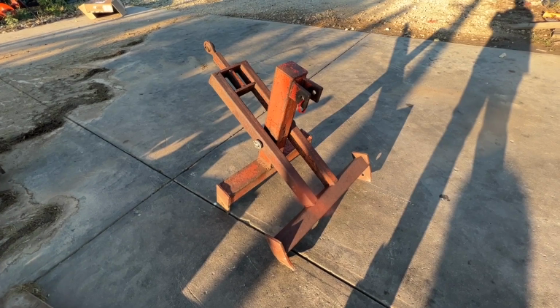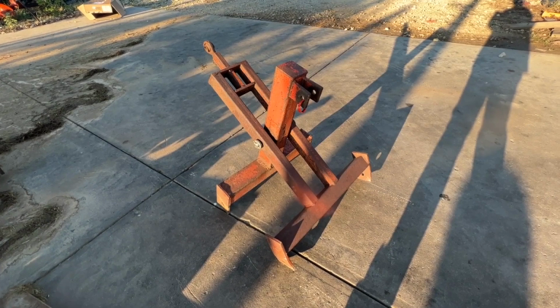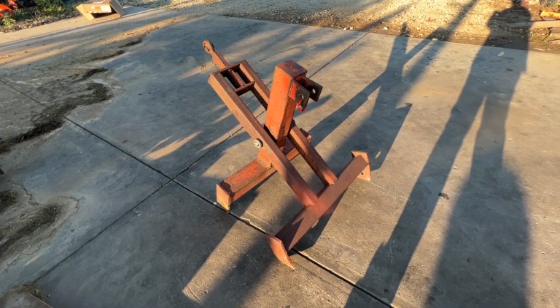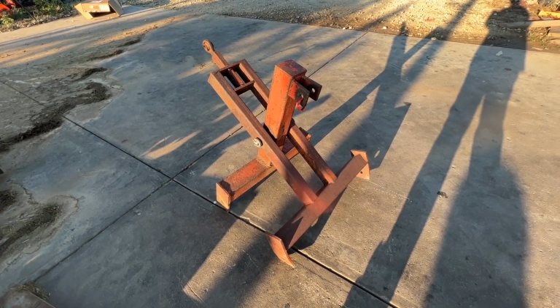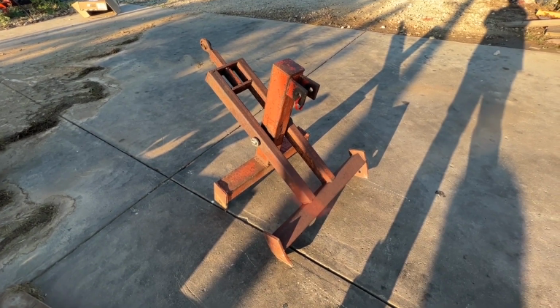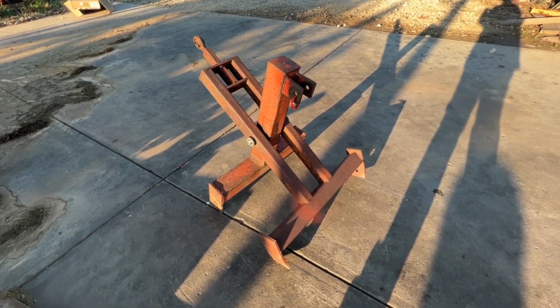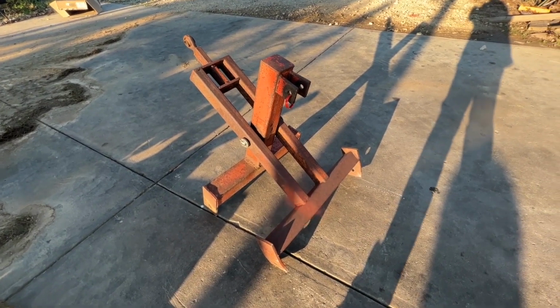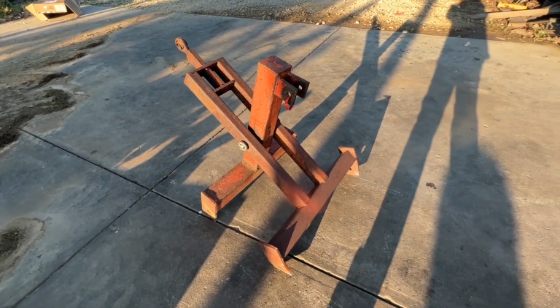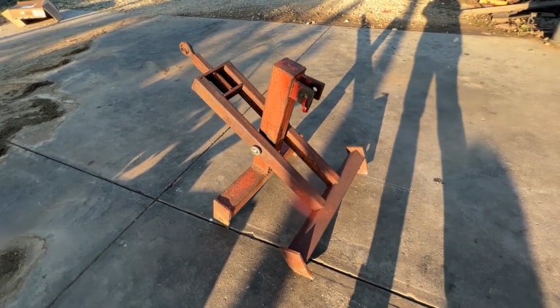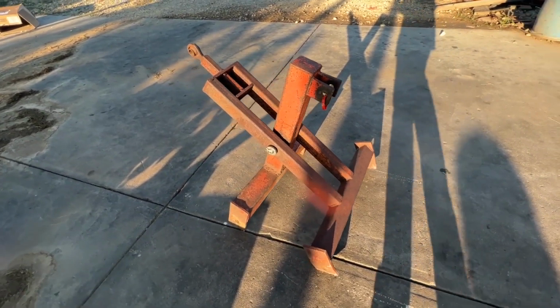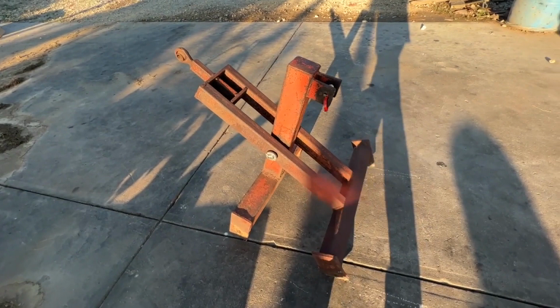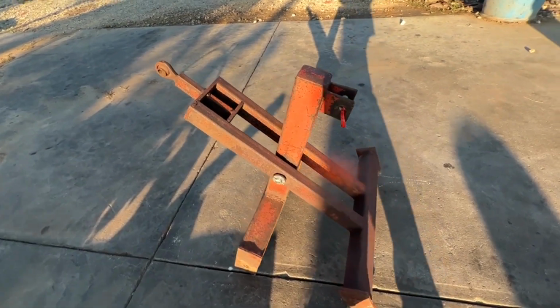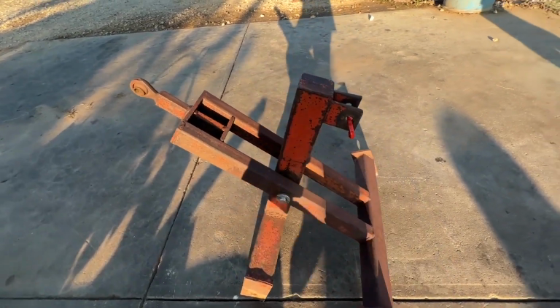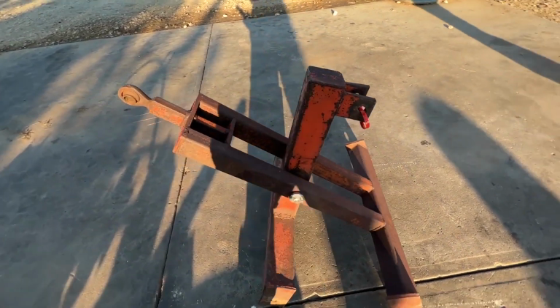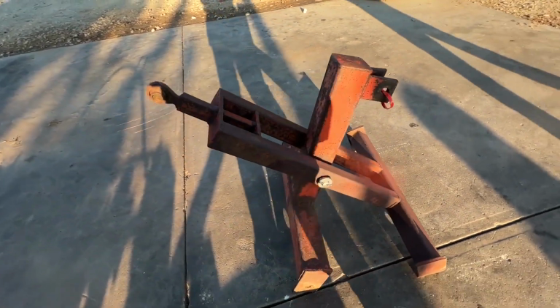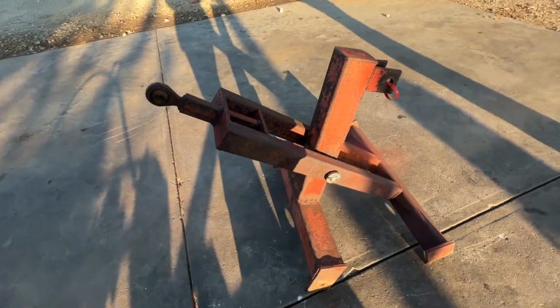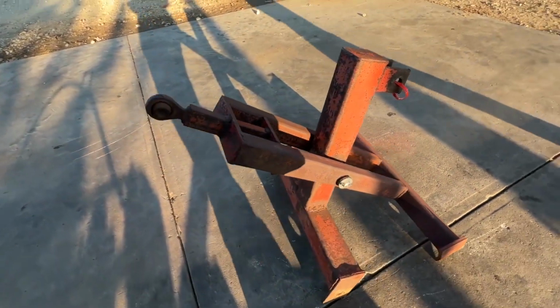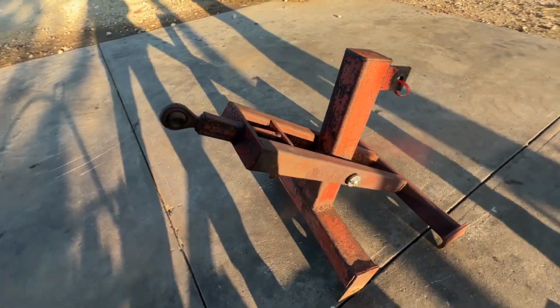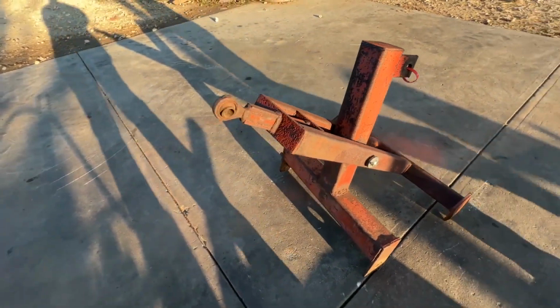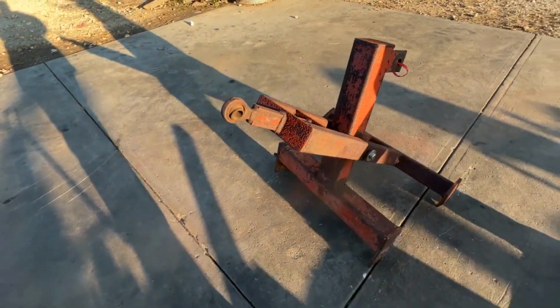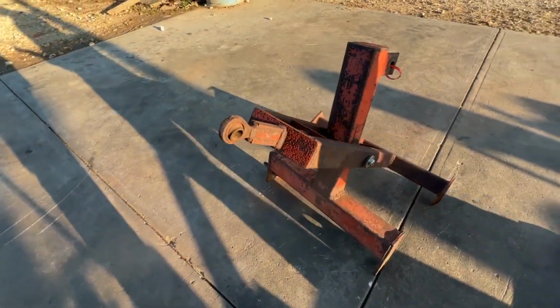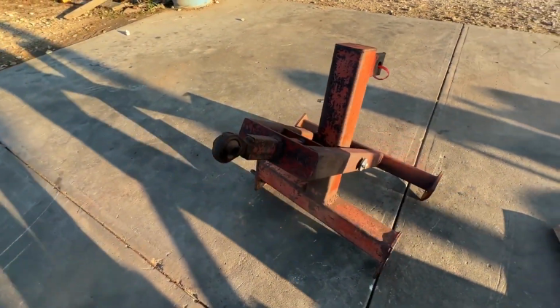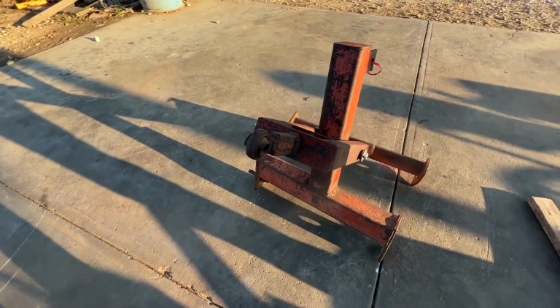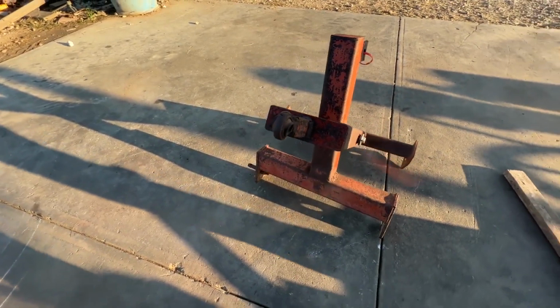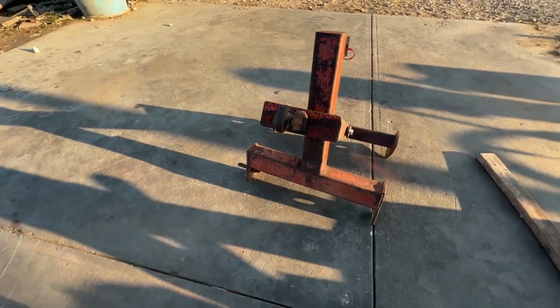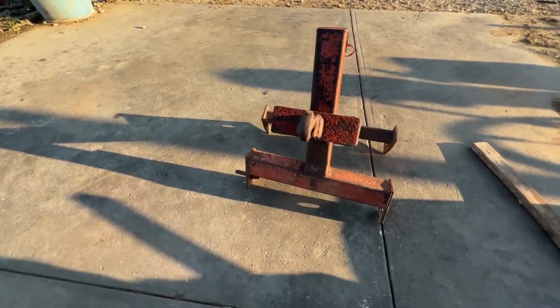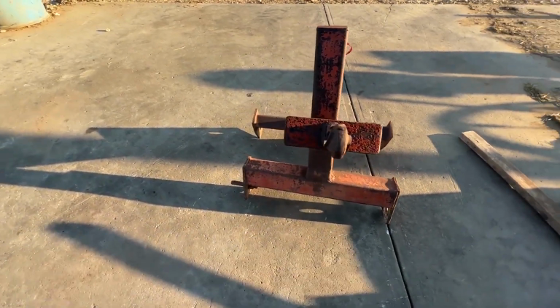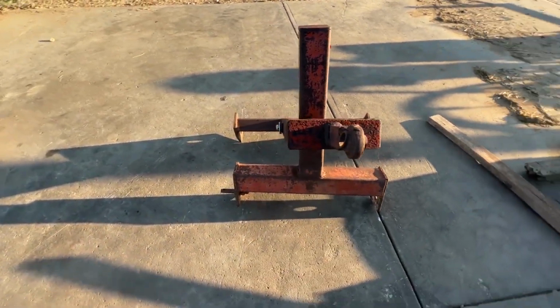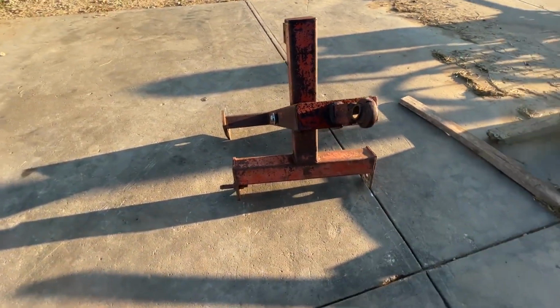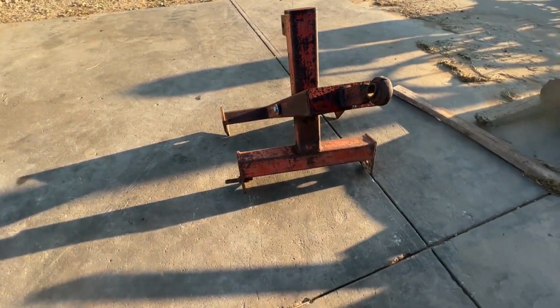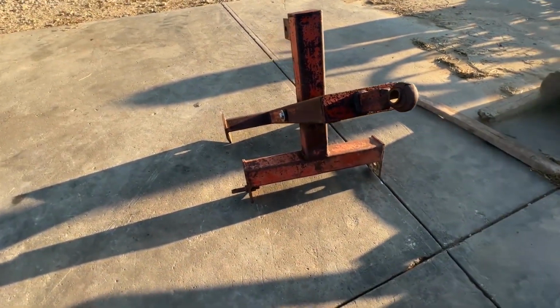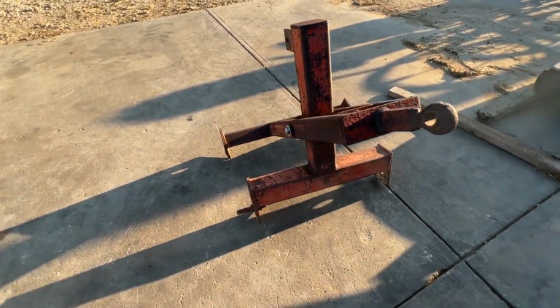Here we've got a standard scissors lift. This is a three-point hitch lift system. You mount a bale spear on the back side of it here. It is a scissors lift only — there is no bale spear mounted with it.